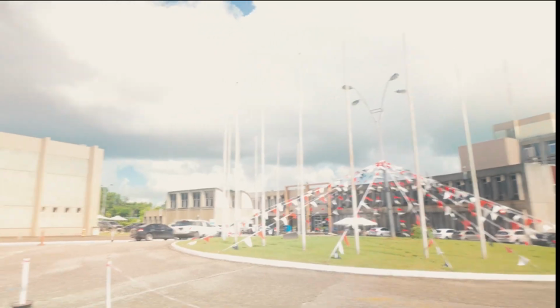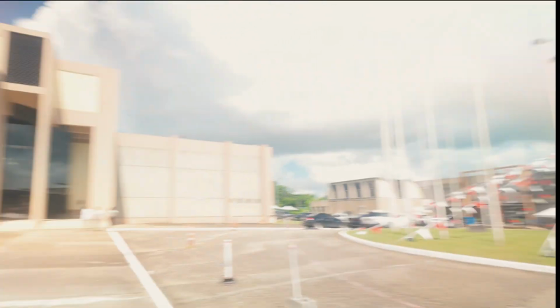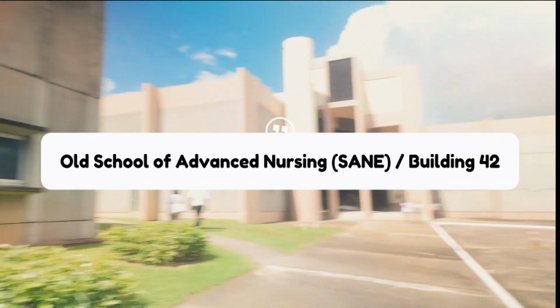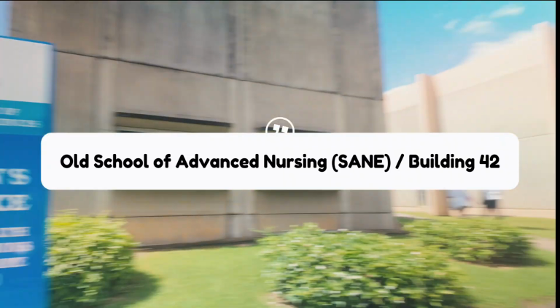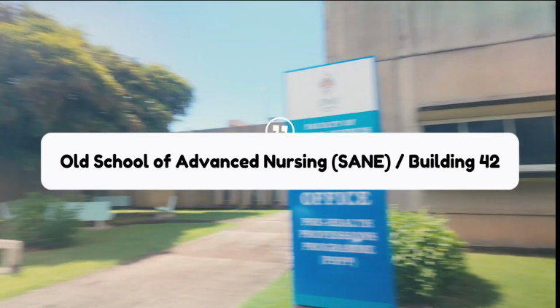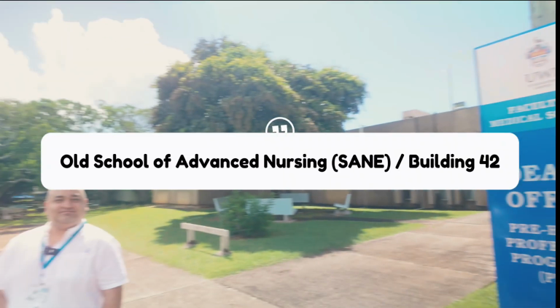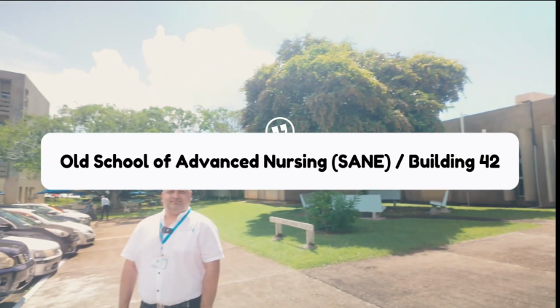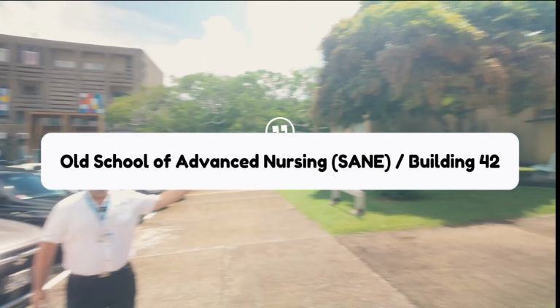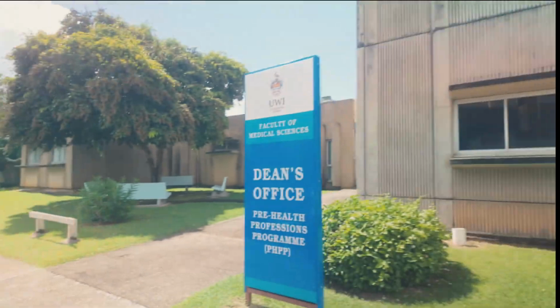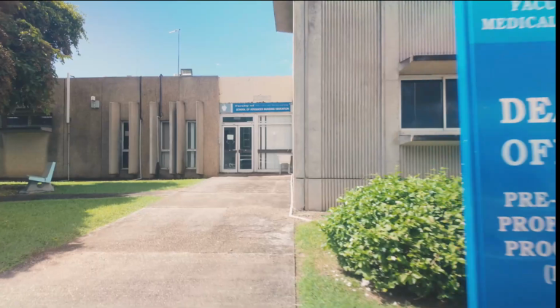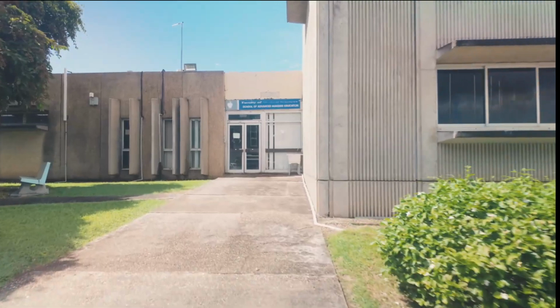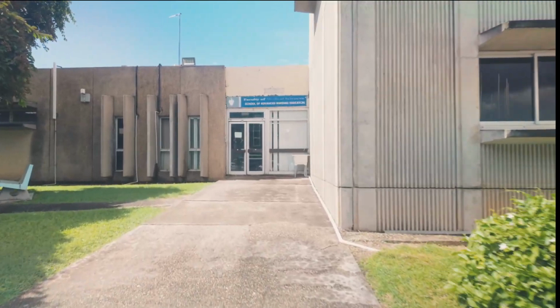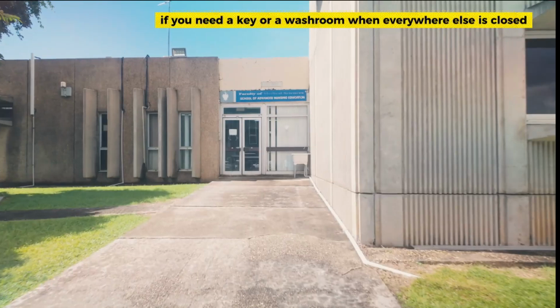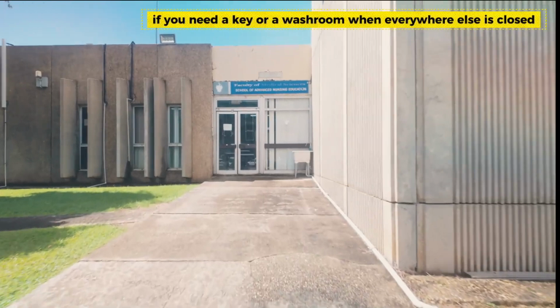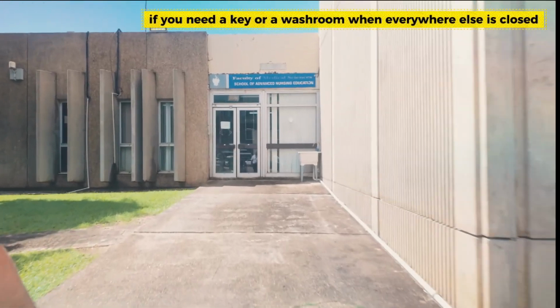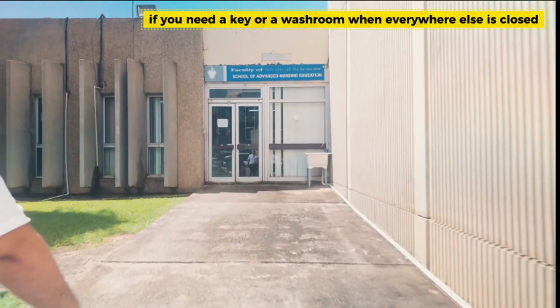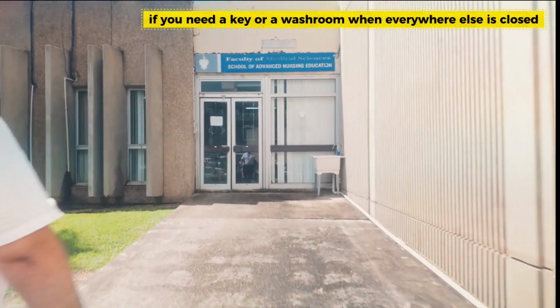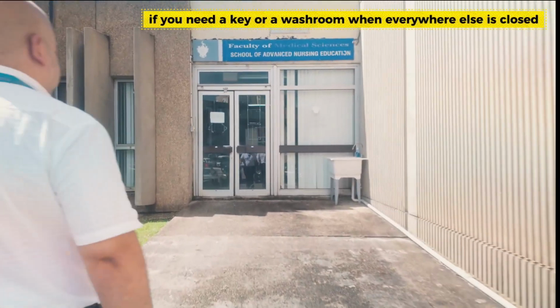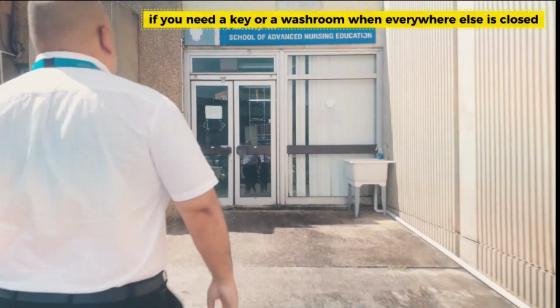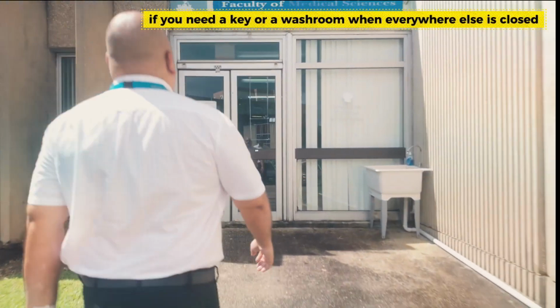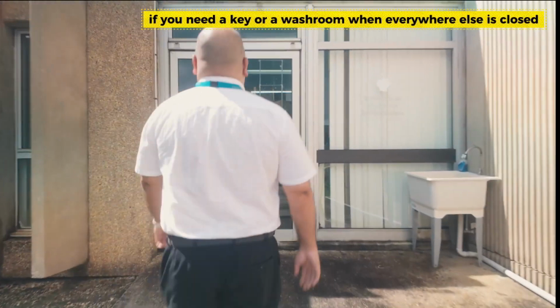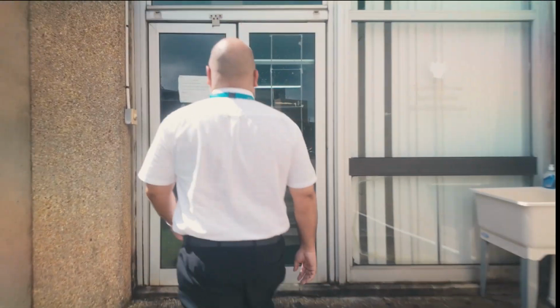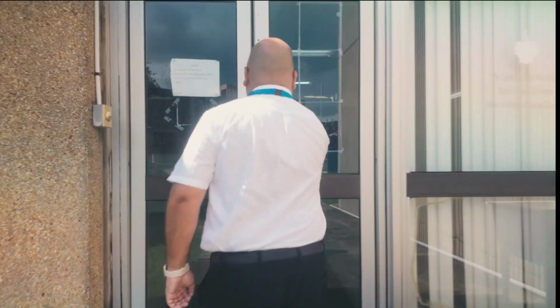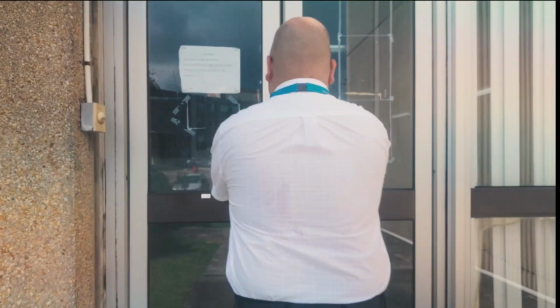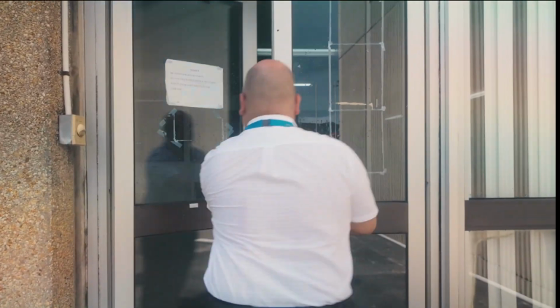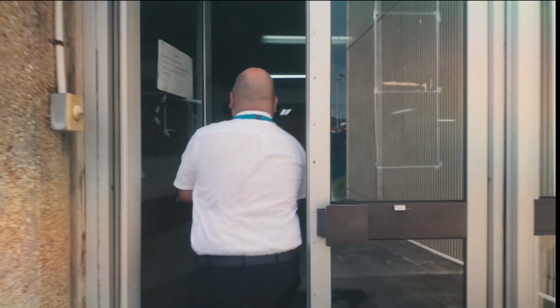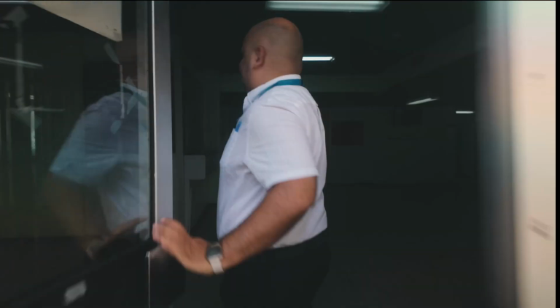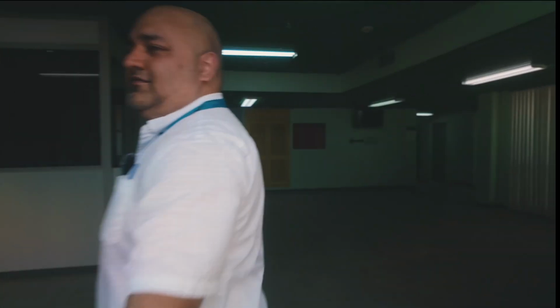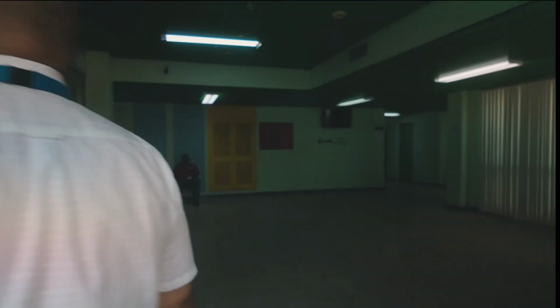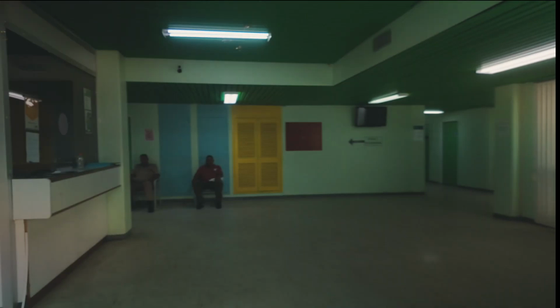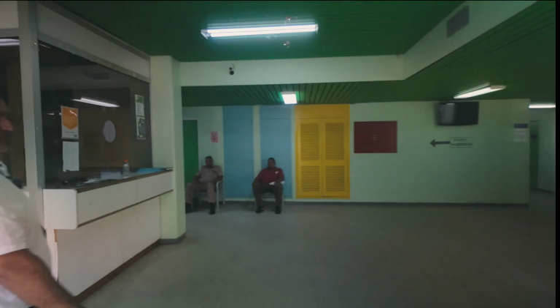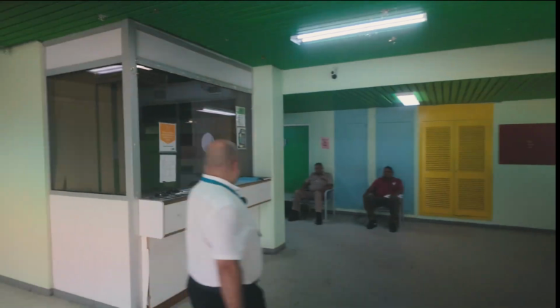By the roundabout here, you'll see this building. It goes by a couple of names: Seine, Building 42, and the PEC building. Inside, you'll find two classrooms and also campus security.